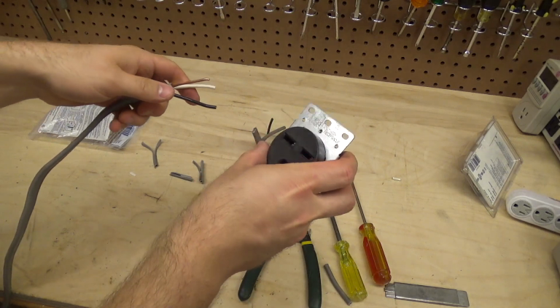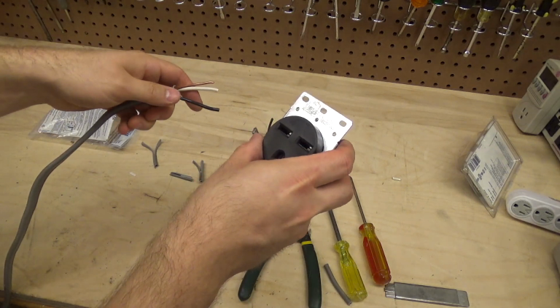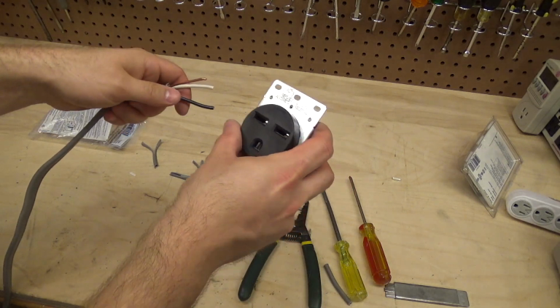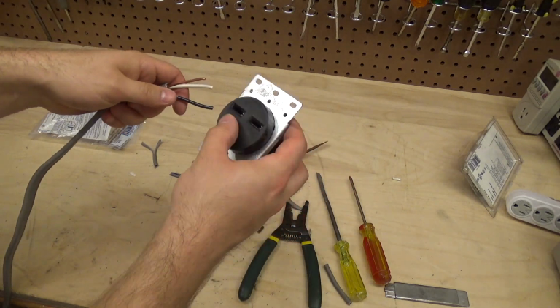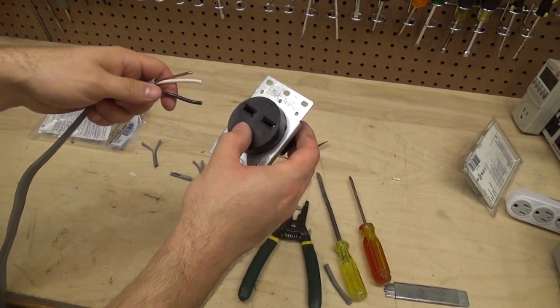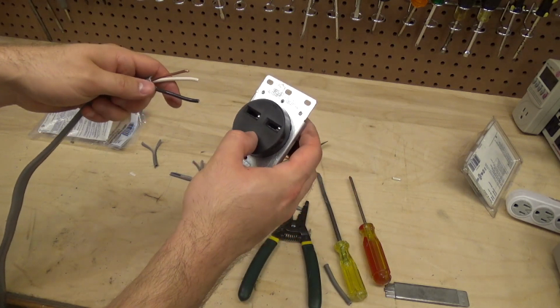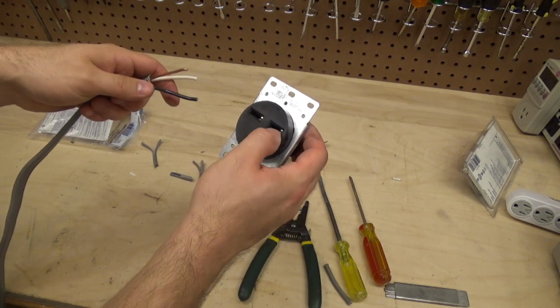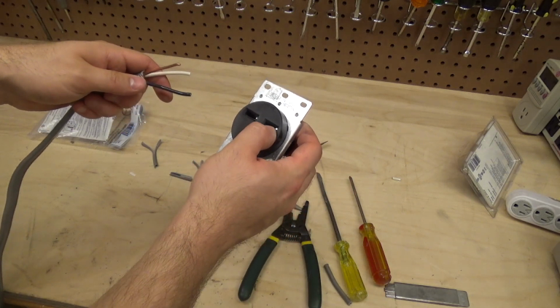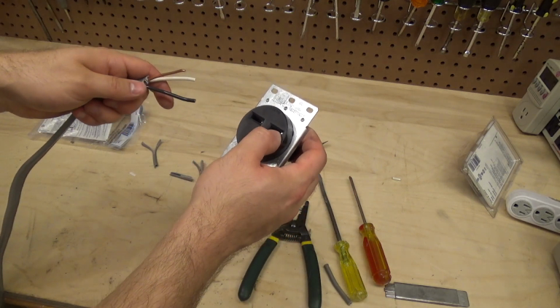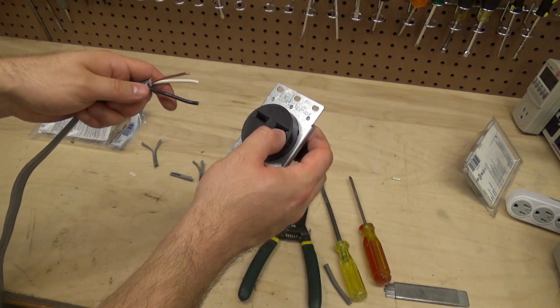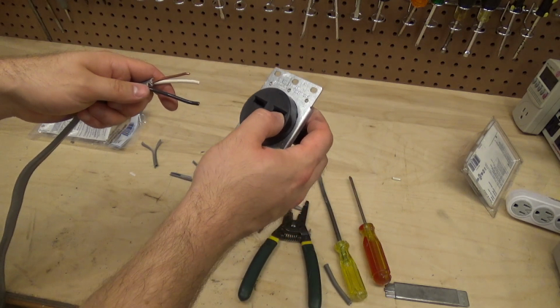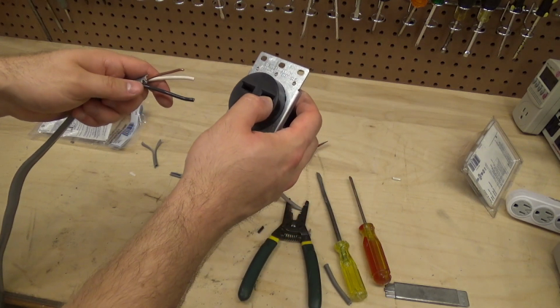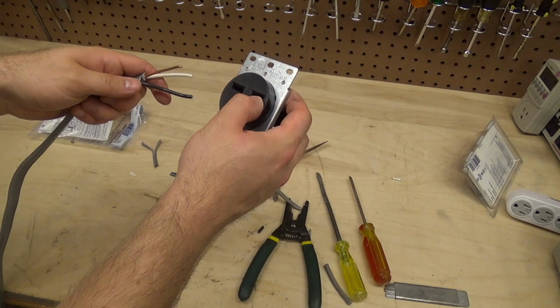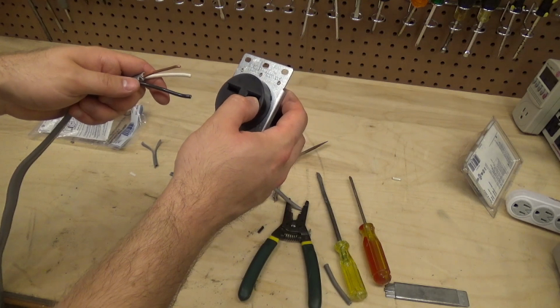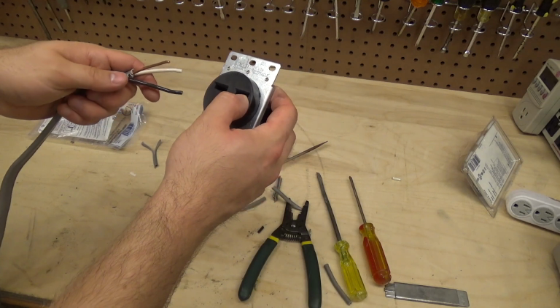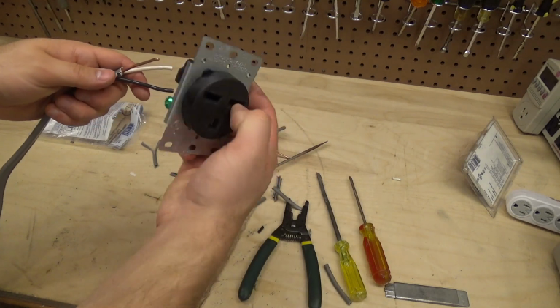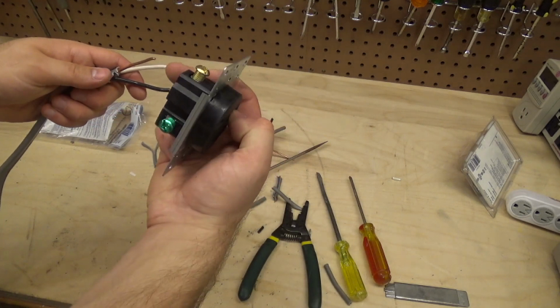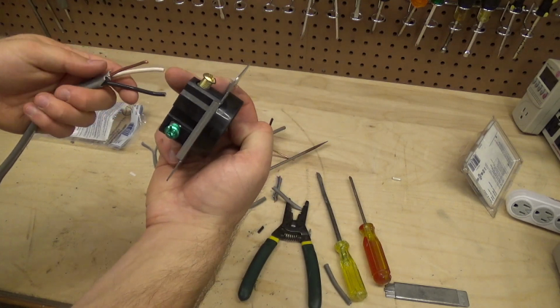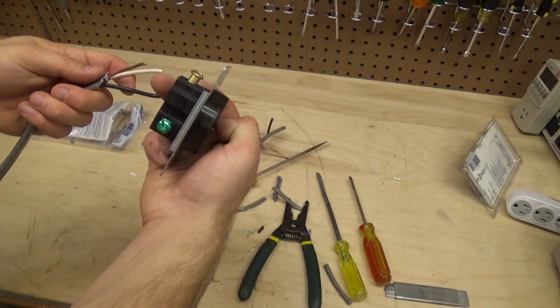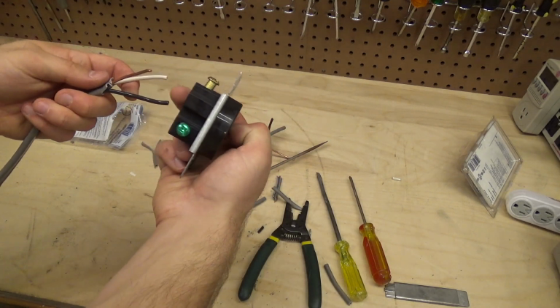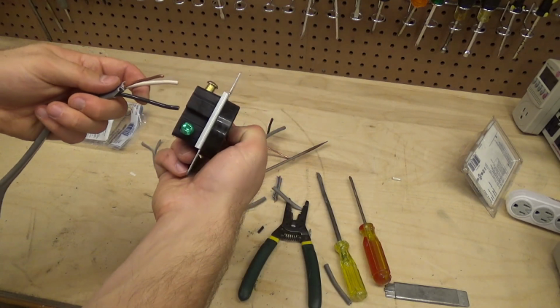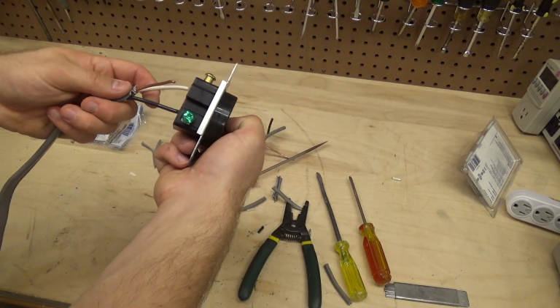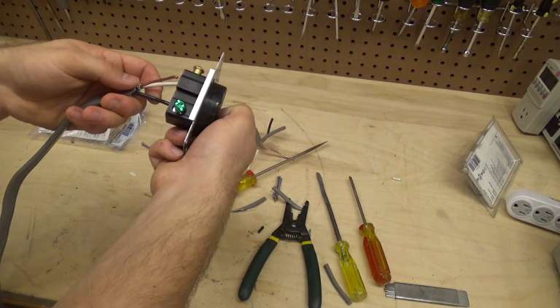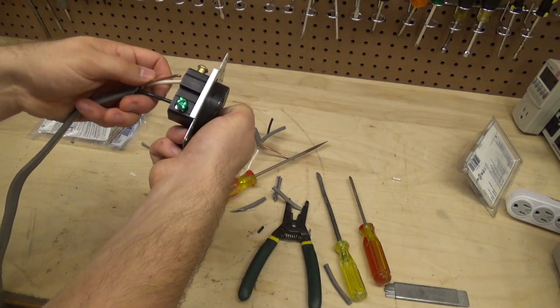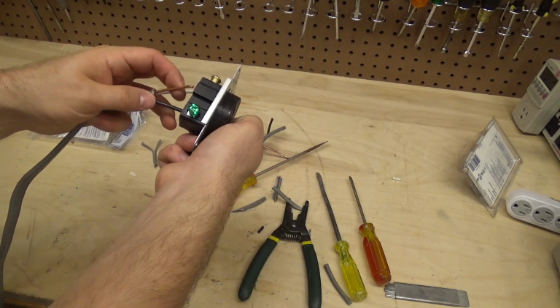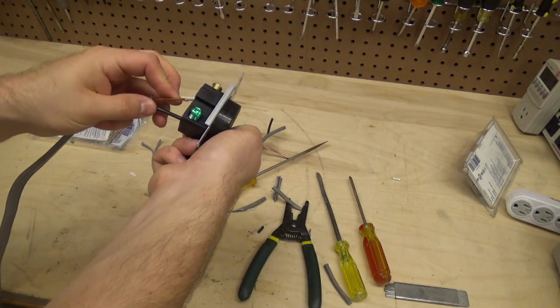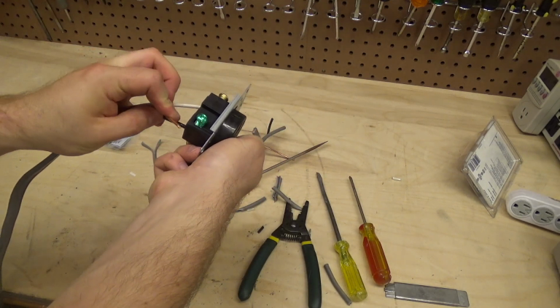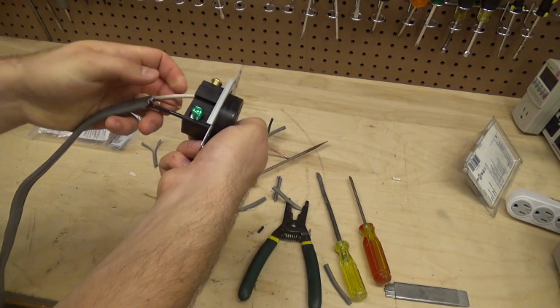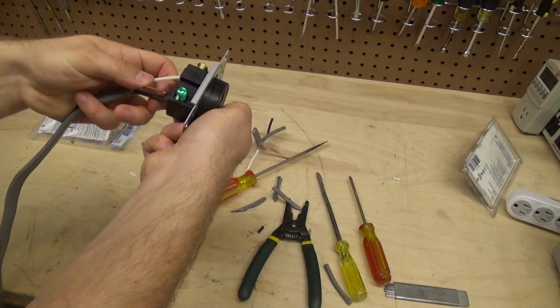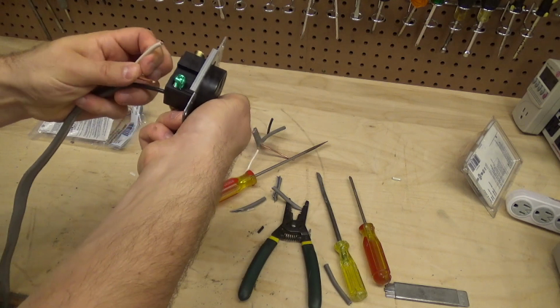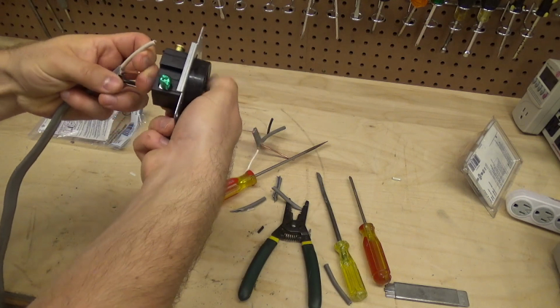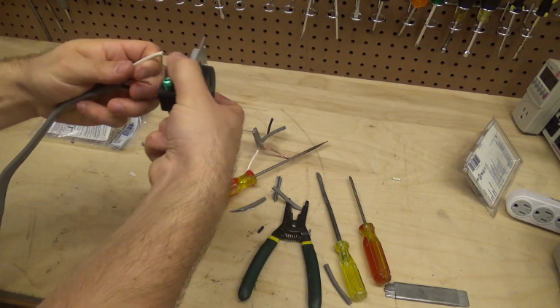This should be the high side, so the black wire would go in there — like that.